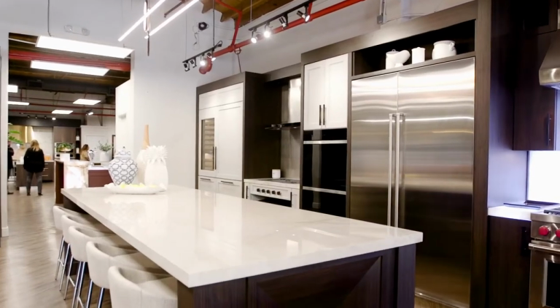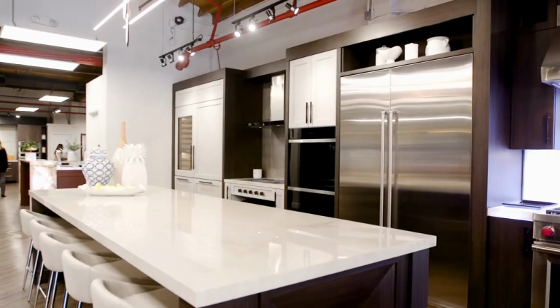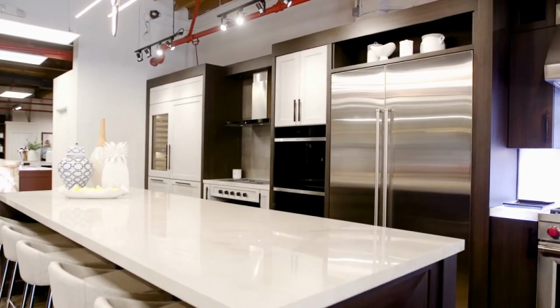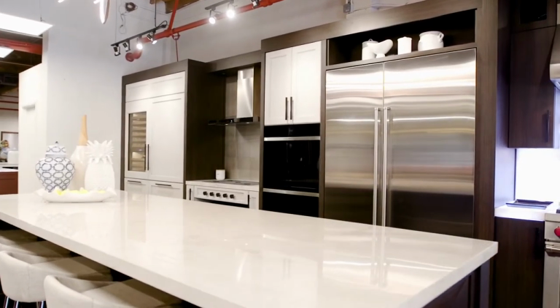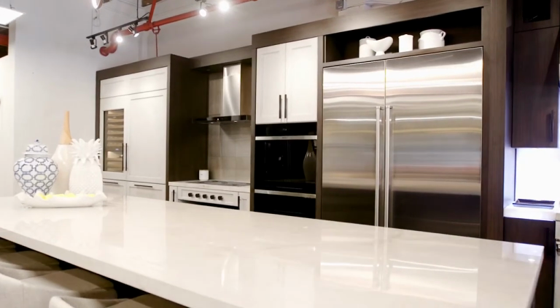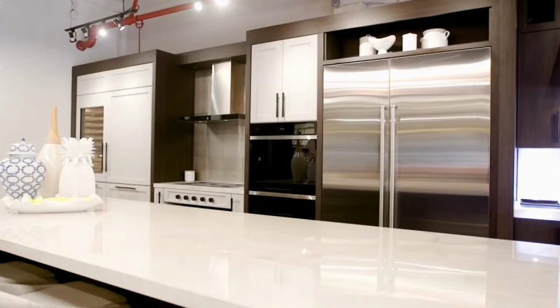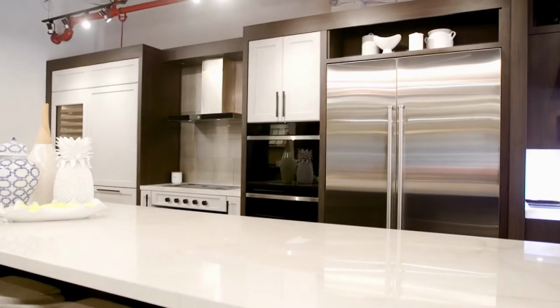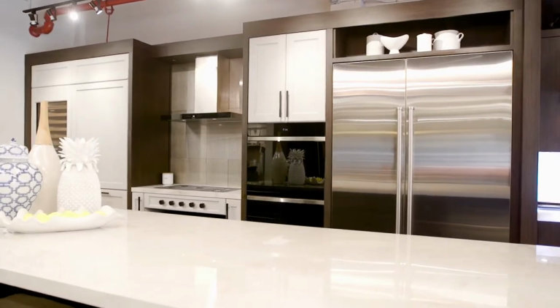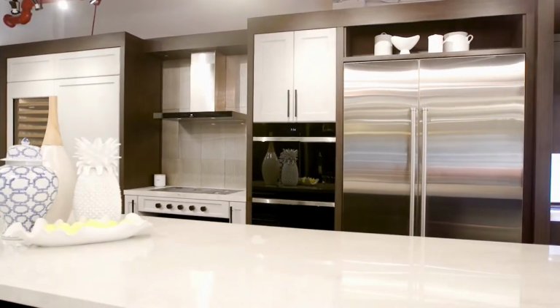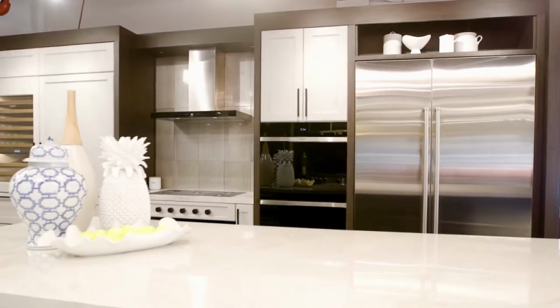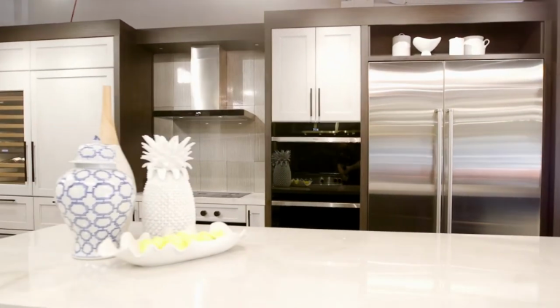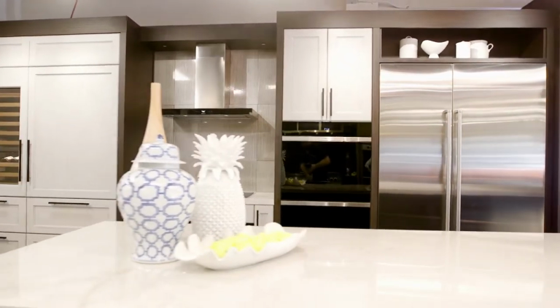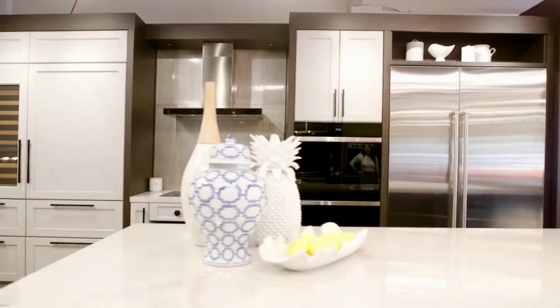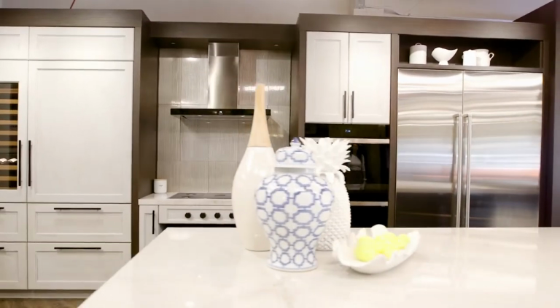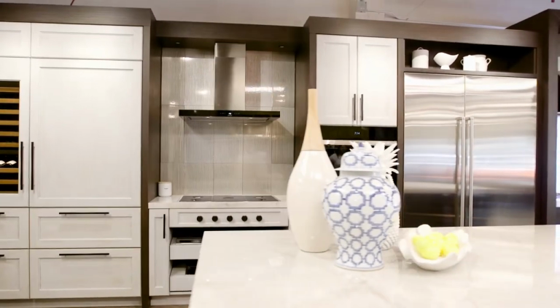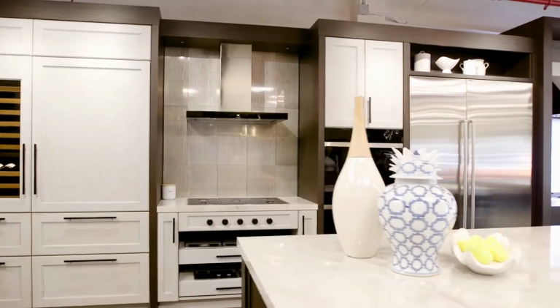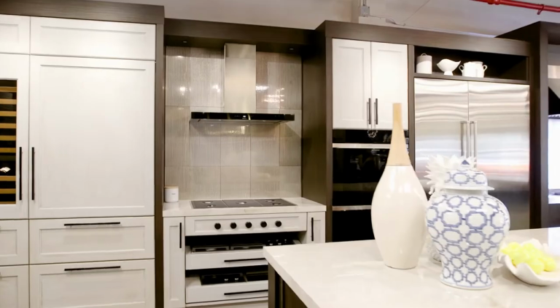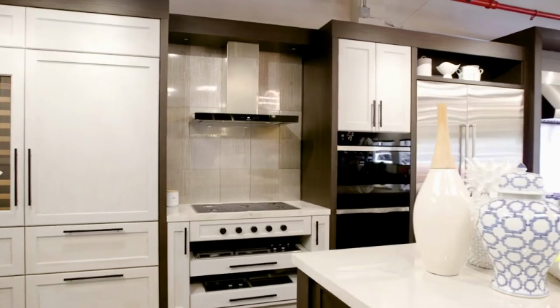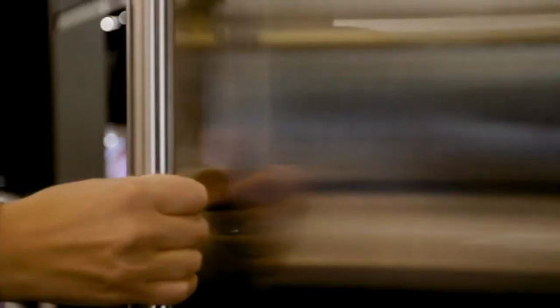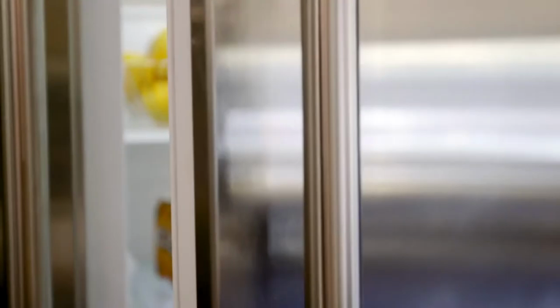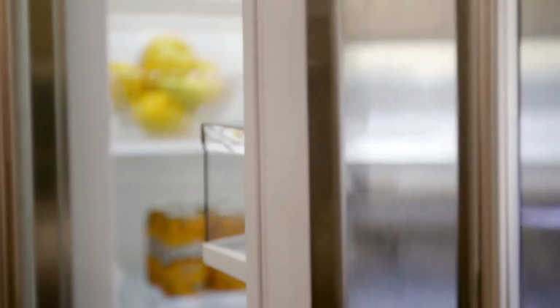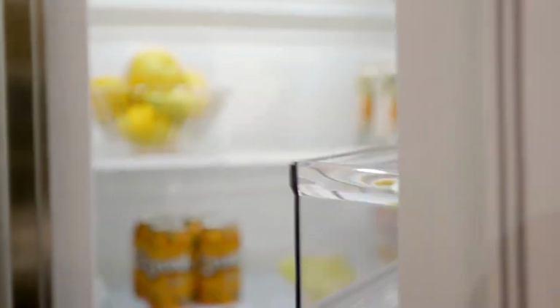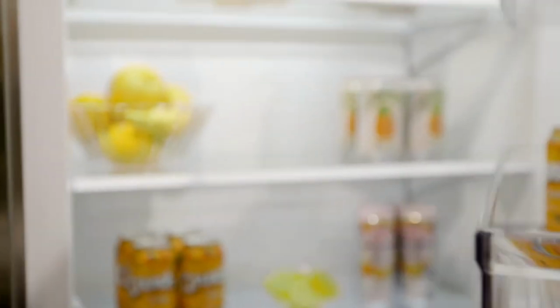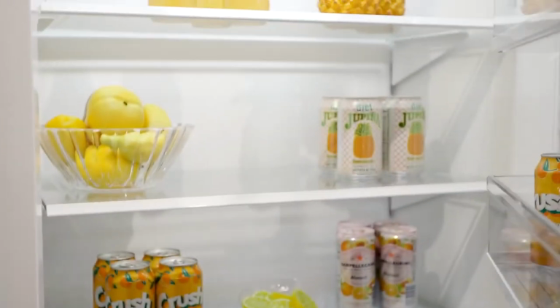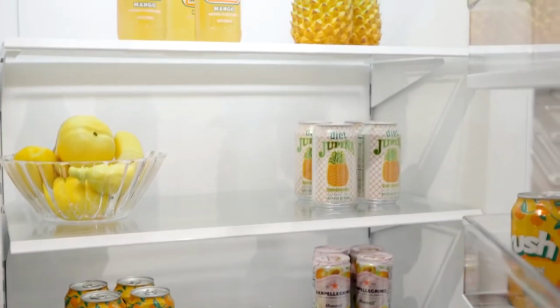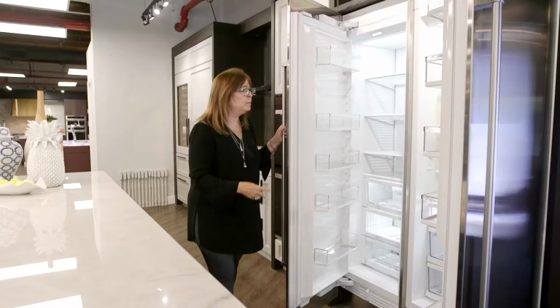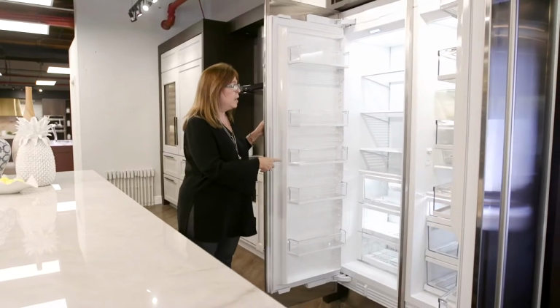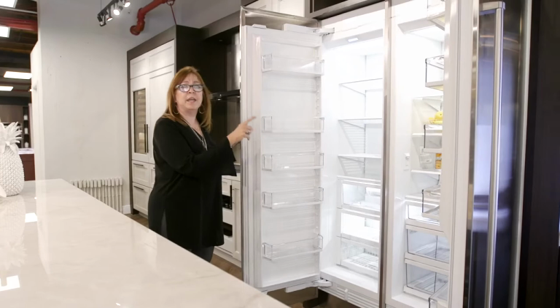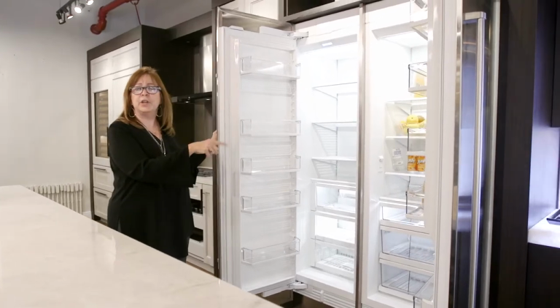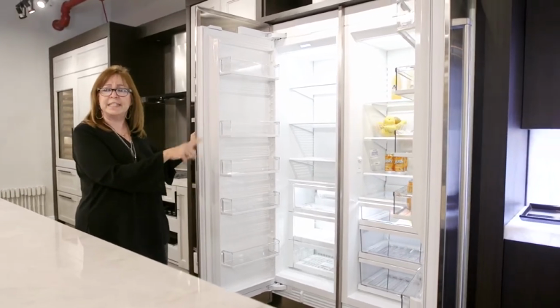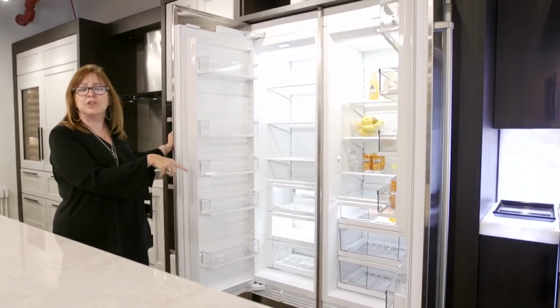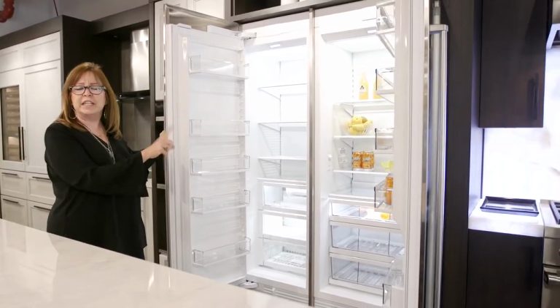What I love about this product is that you can actually mix and match any size refrigeration with any size freezer. Right here we have a 30-inch refrigerator with a 24-inch freezer. But they make refrigerators 36,